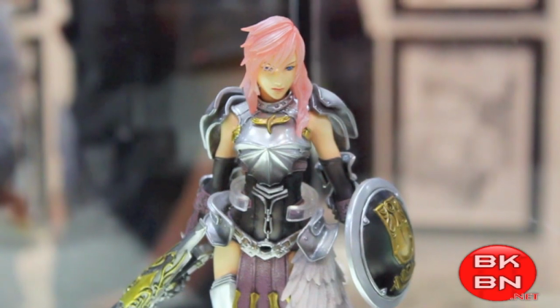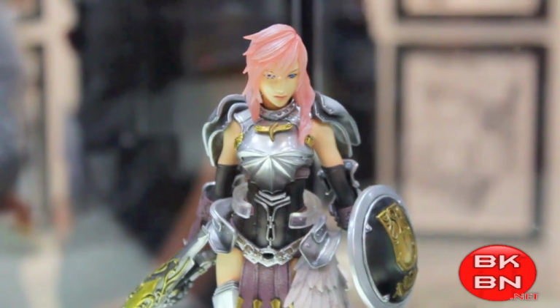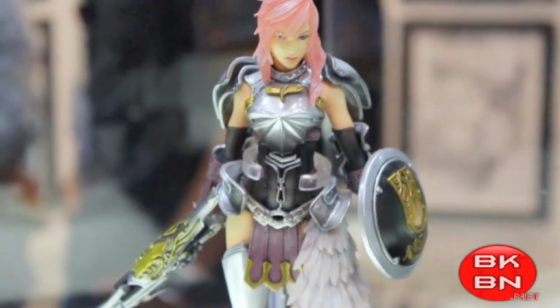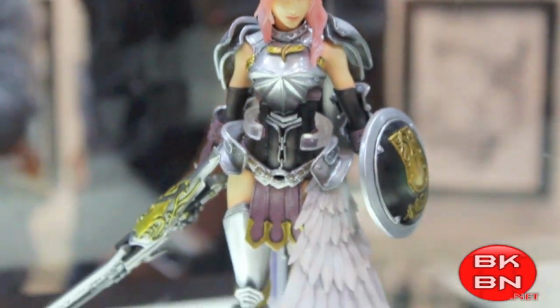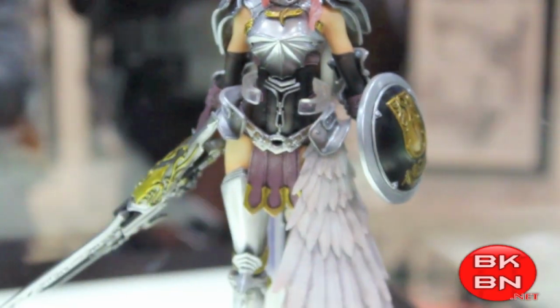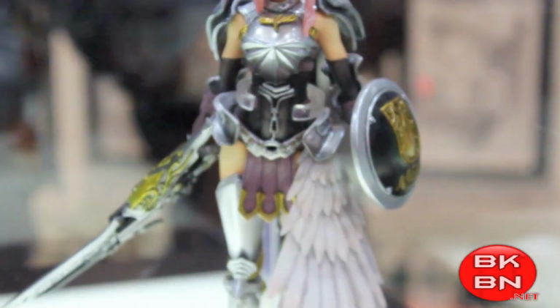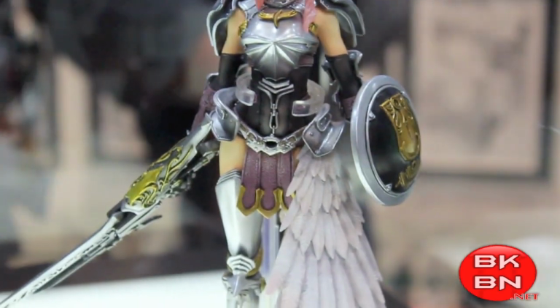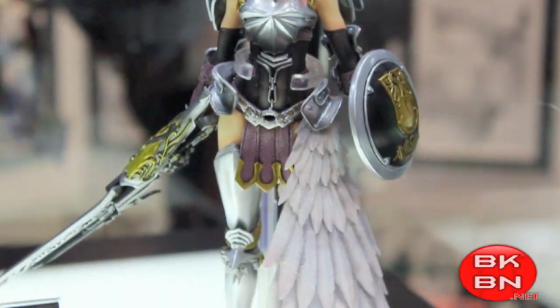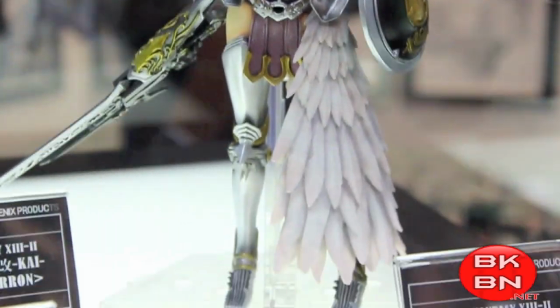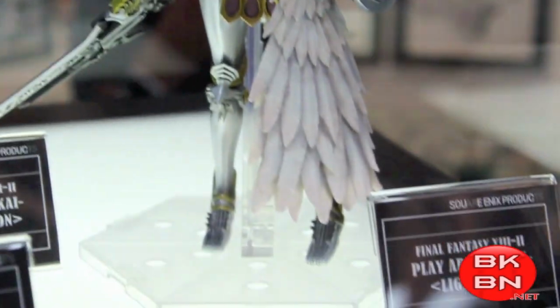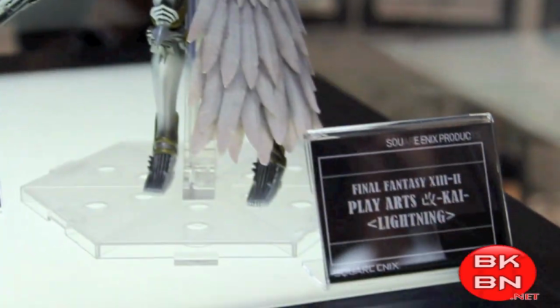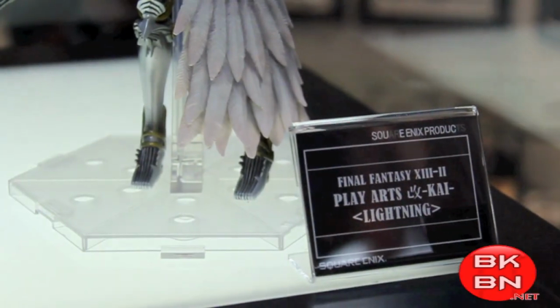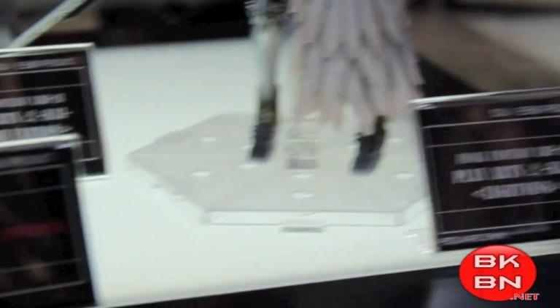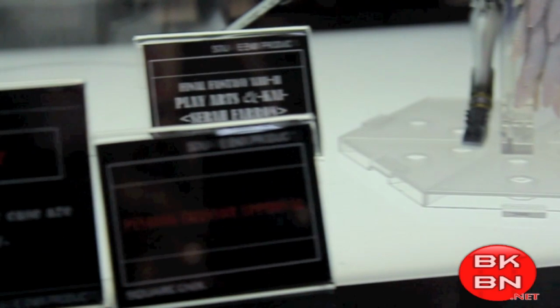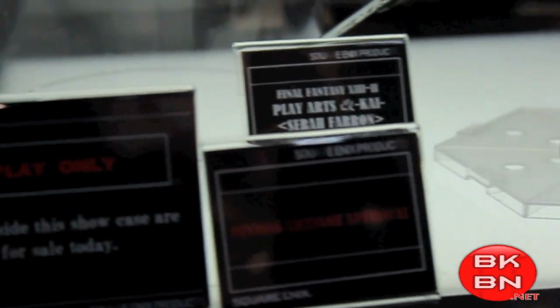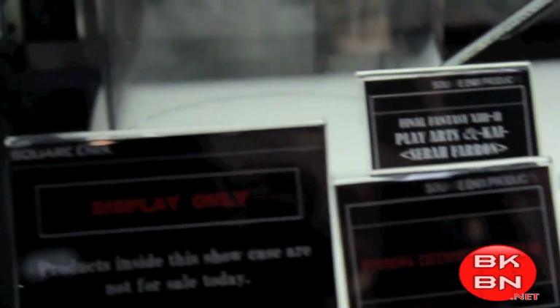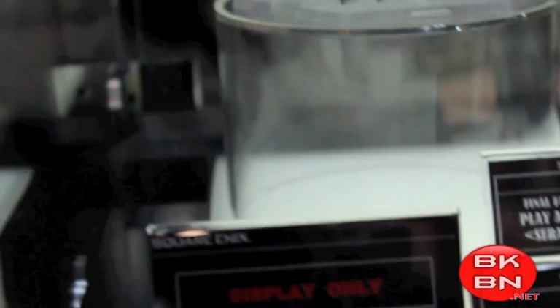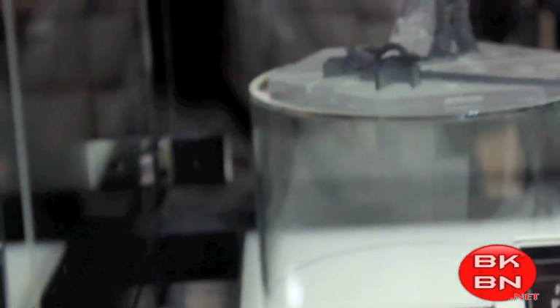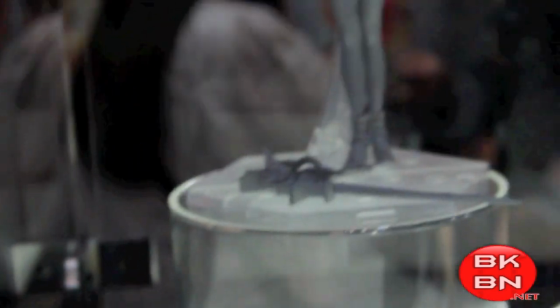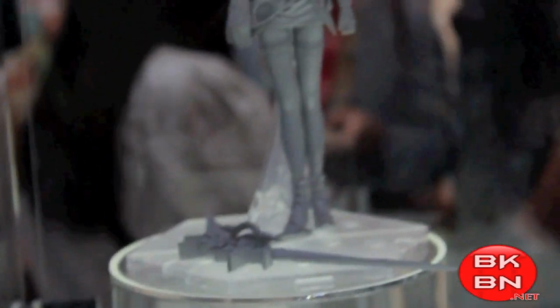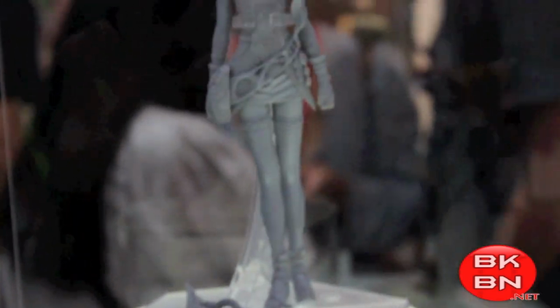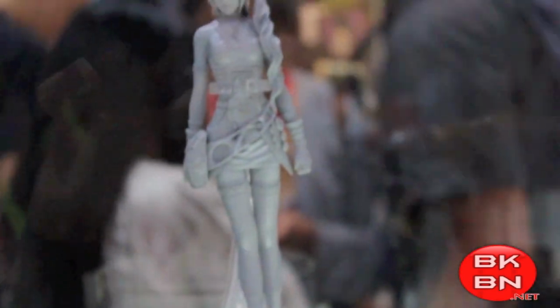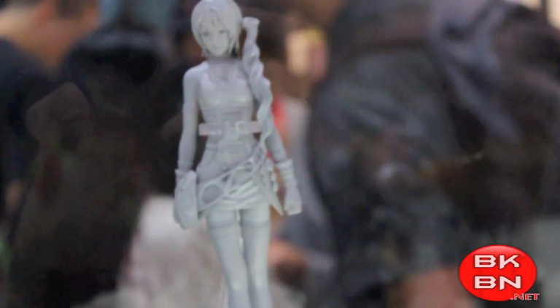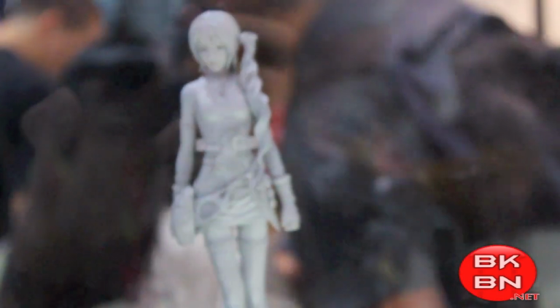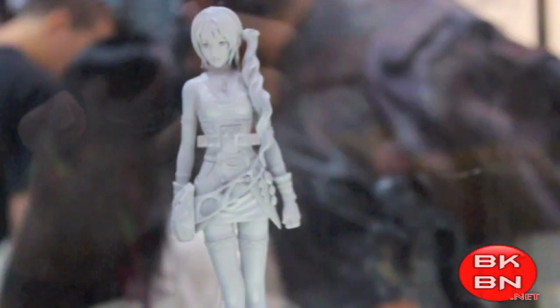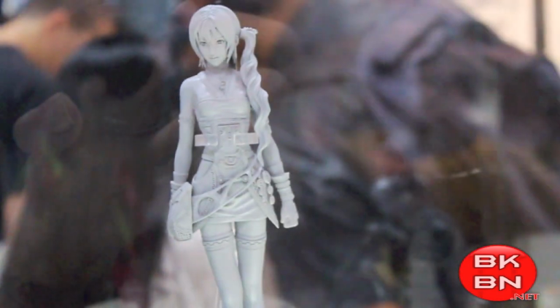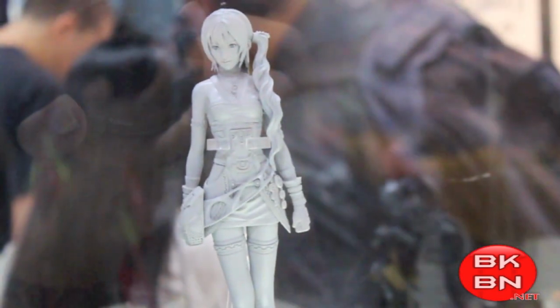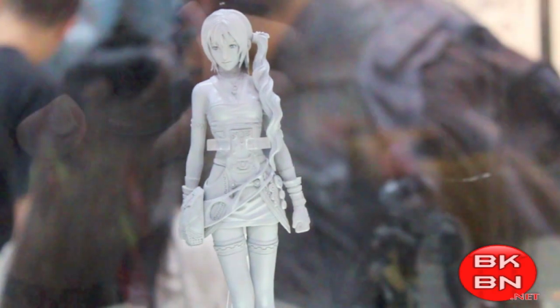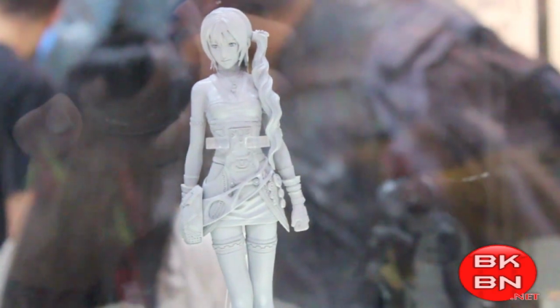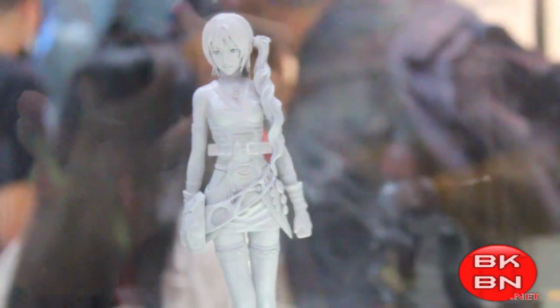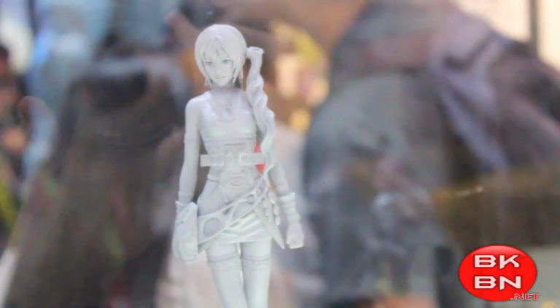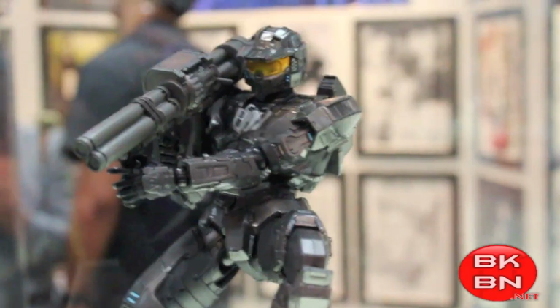Then the Final Fantasy XIII-2, which I'm a big Final Fantasy XIII fan and I got all their Final Fantasy characters, so I can't wait to get the new ones. They got Lightning and Sarah right there — Sarah appears to be a prototype.